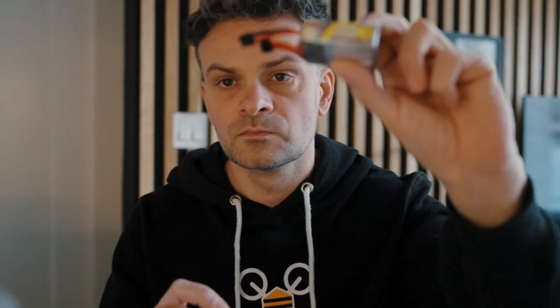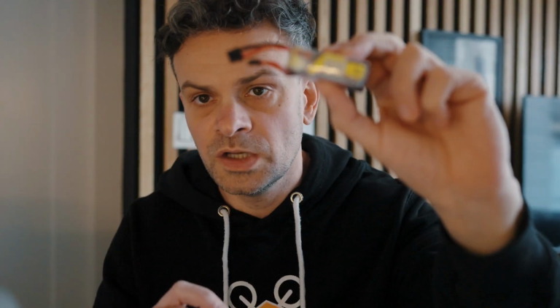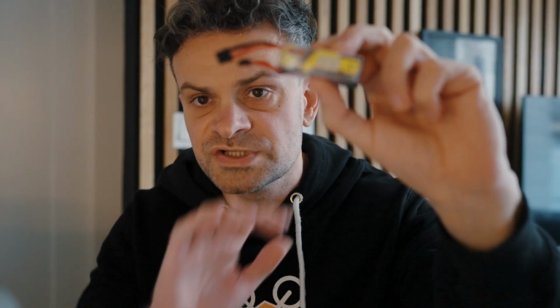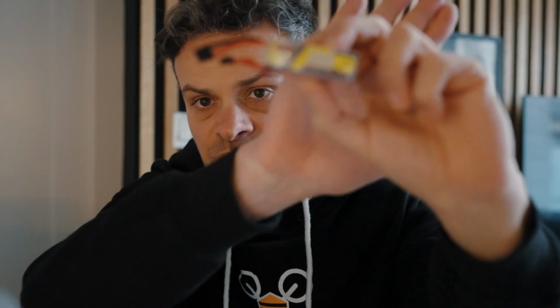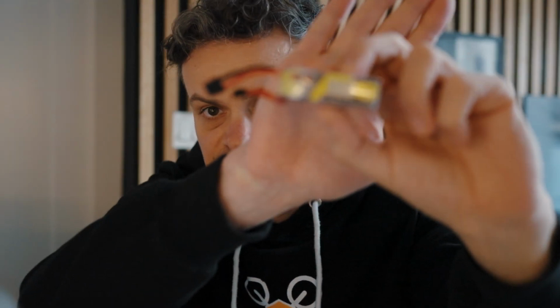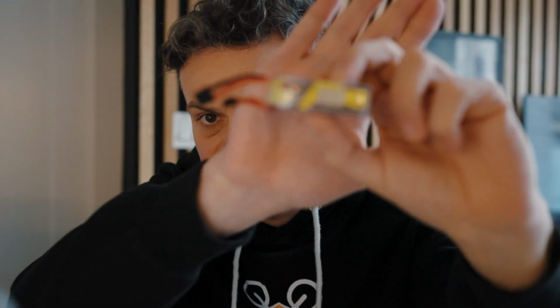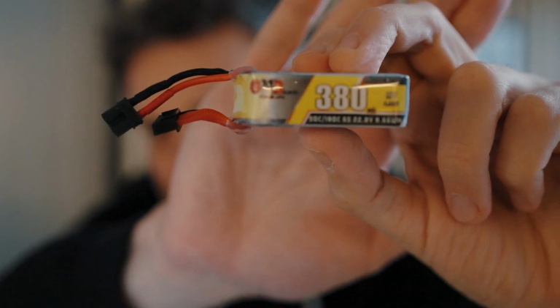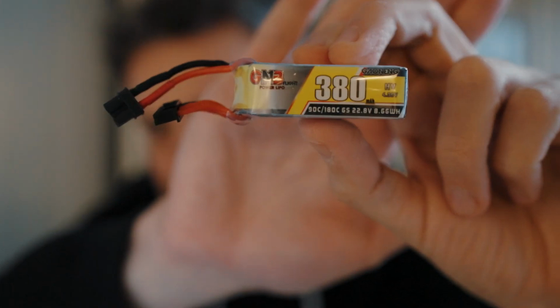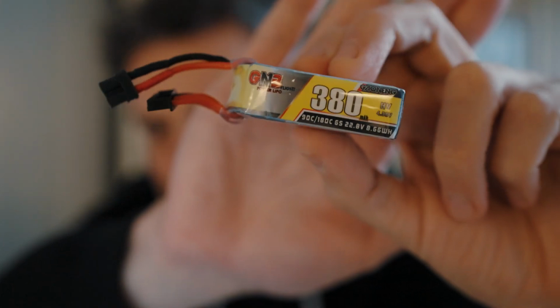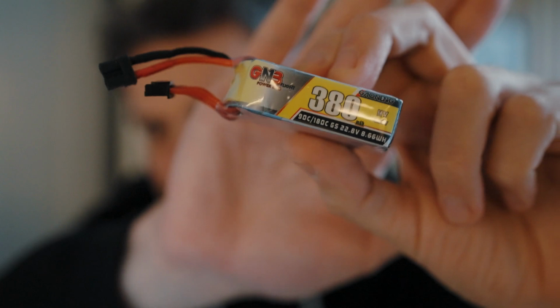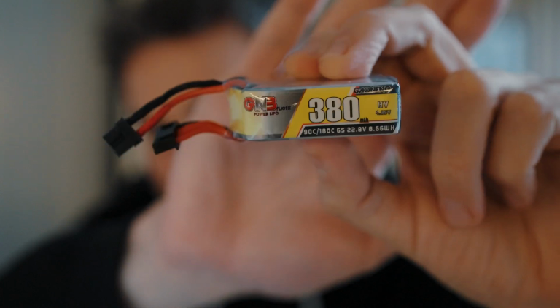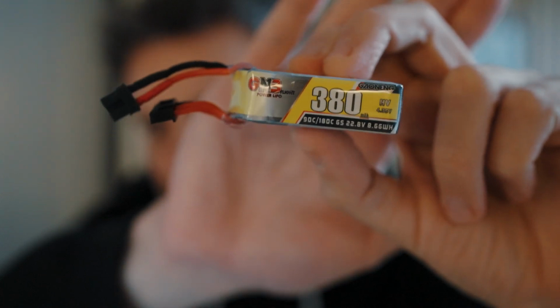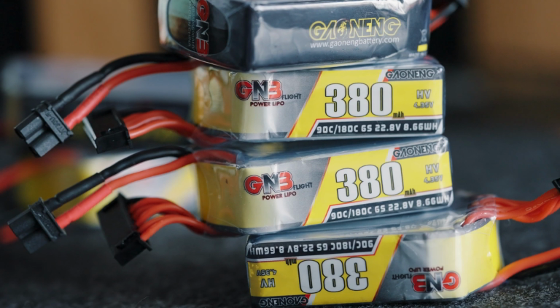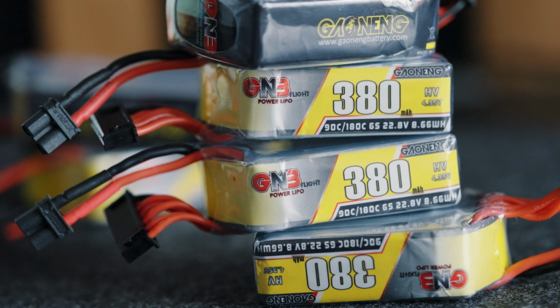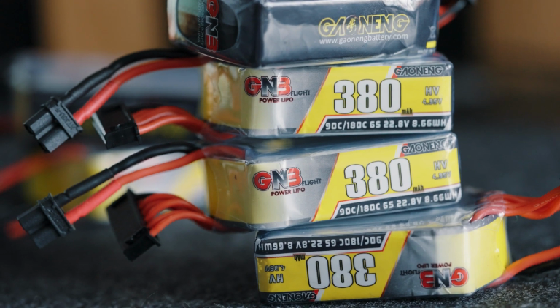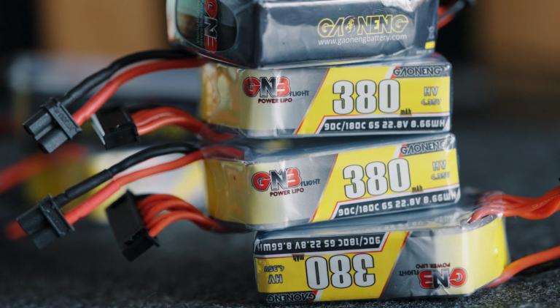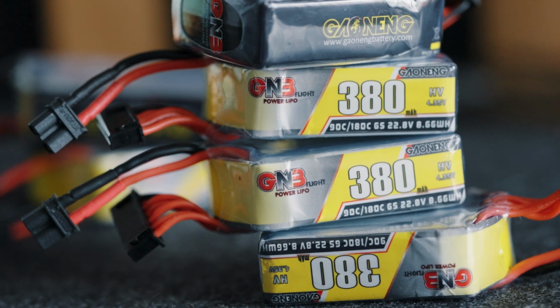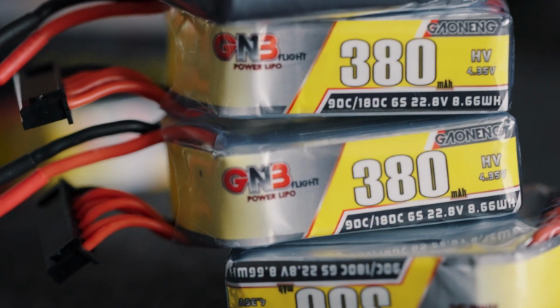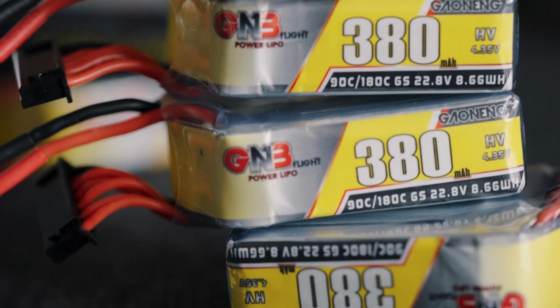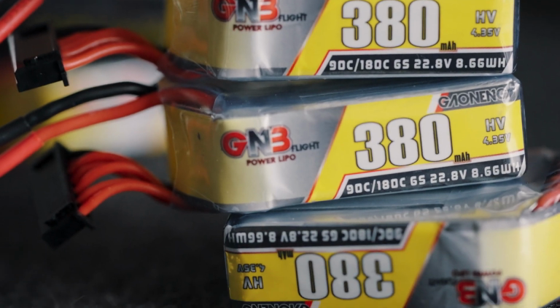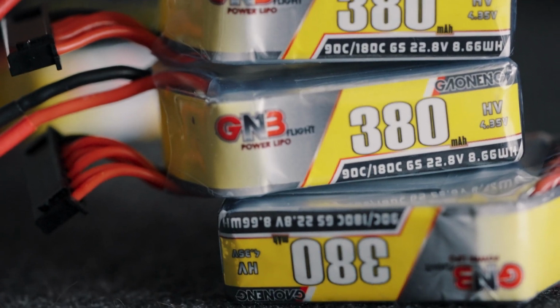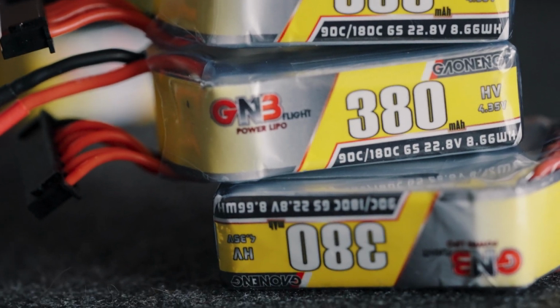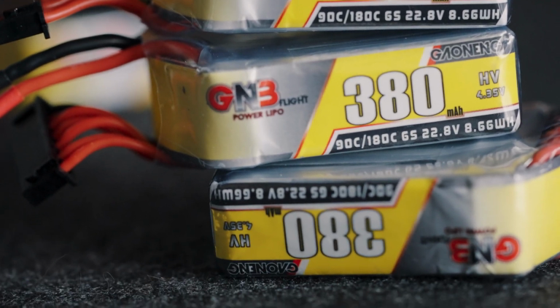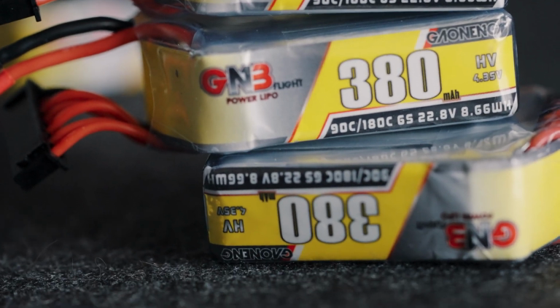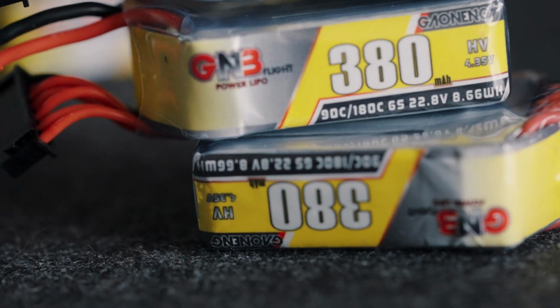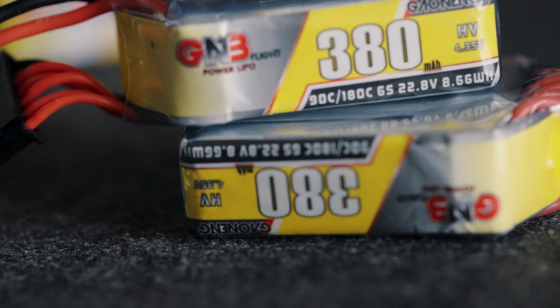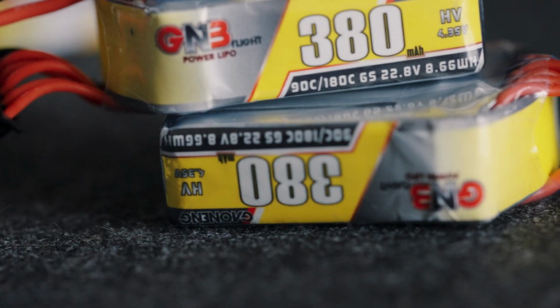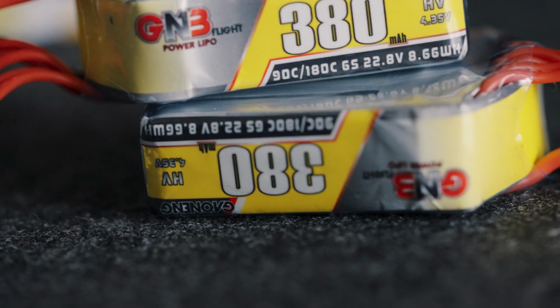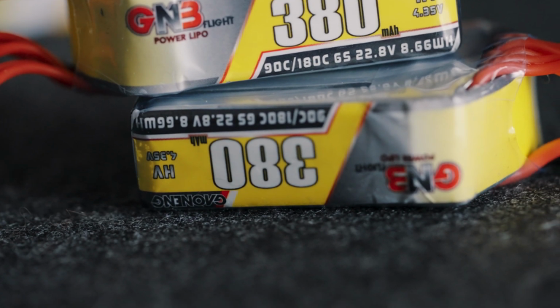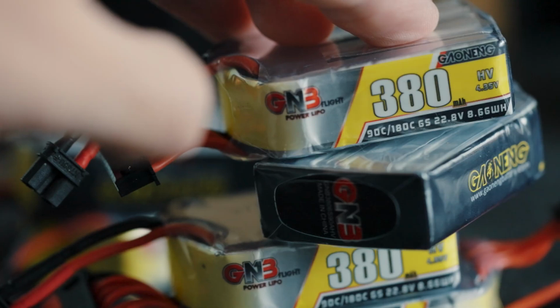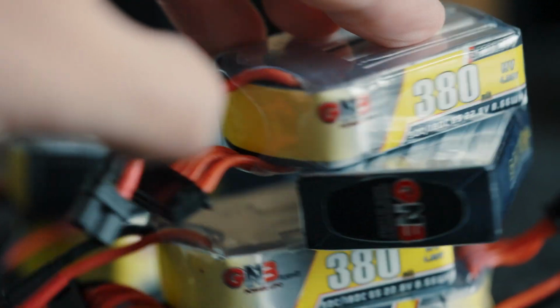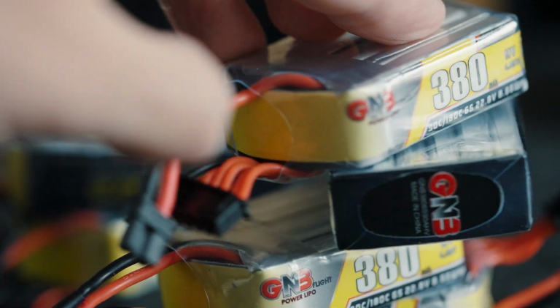I use such batteries — GNB318. This is how it weighs less than 250 grams and has a flight time of approximately four minutes.